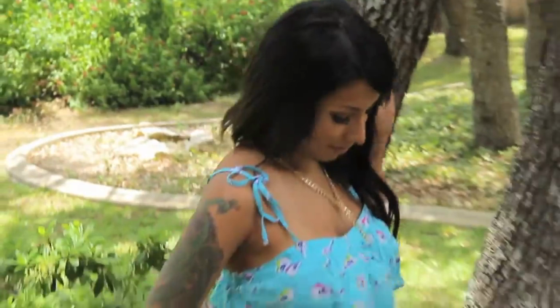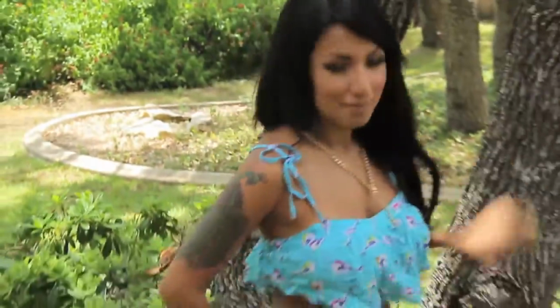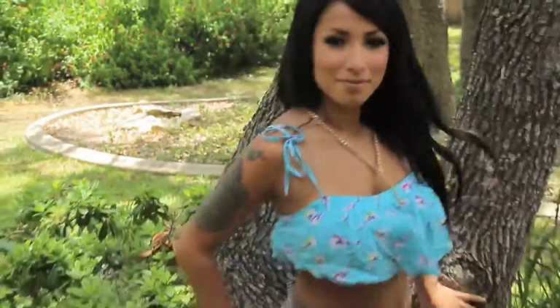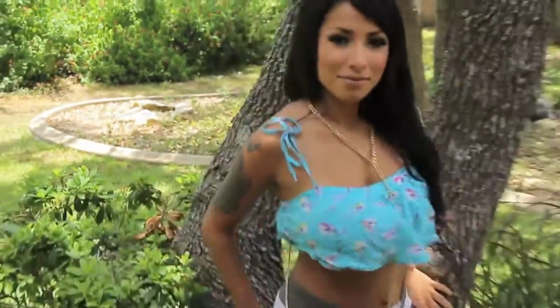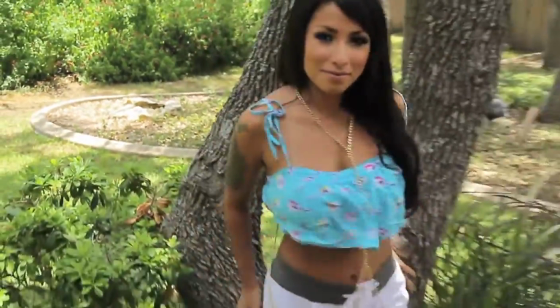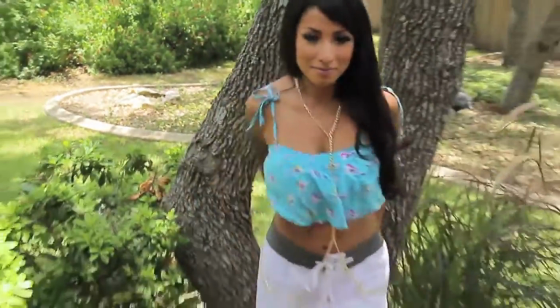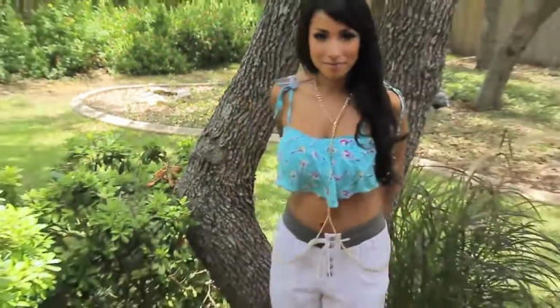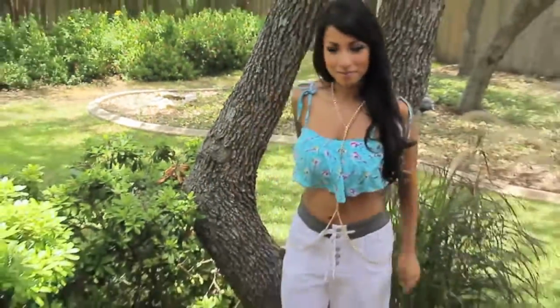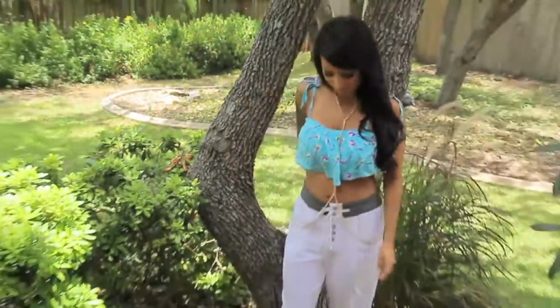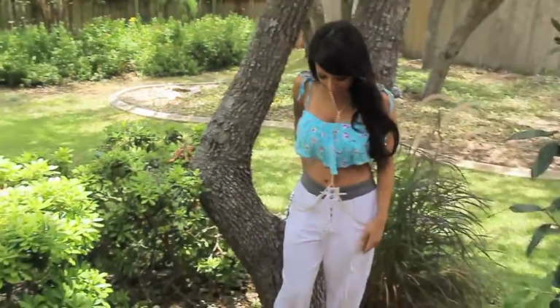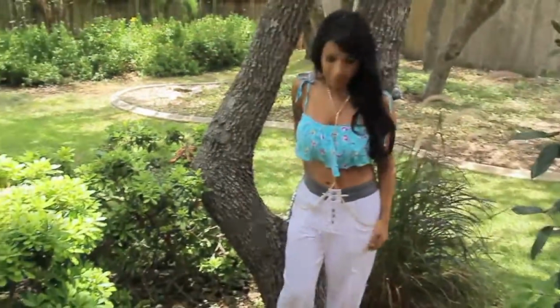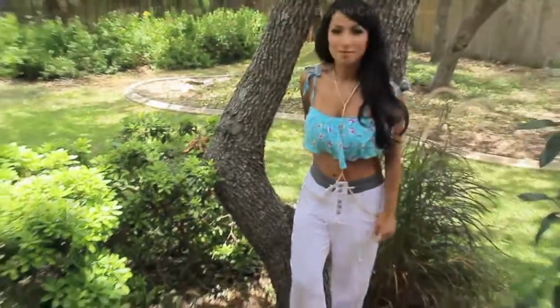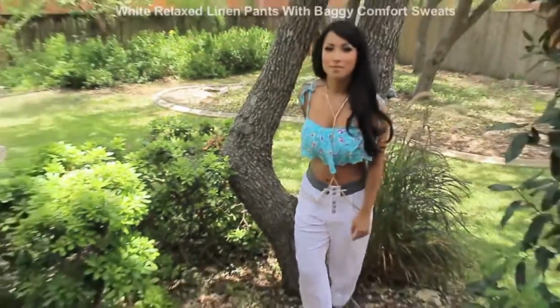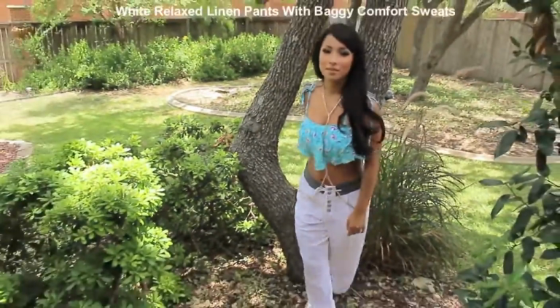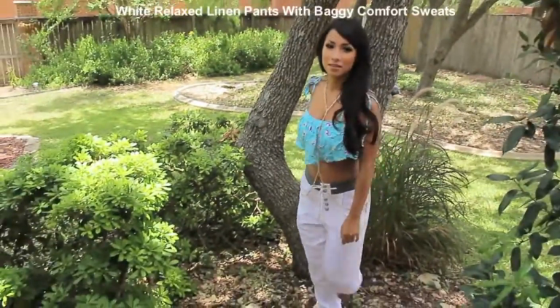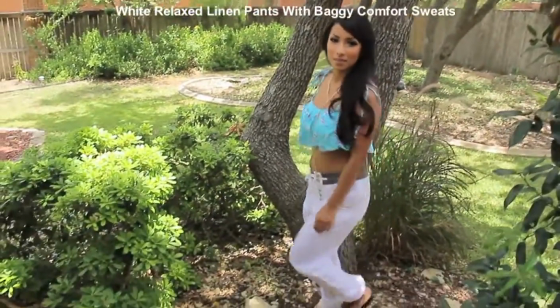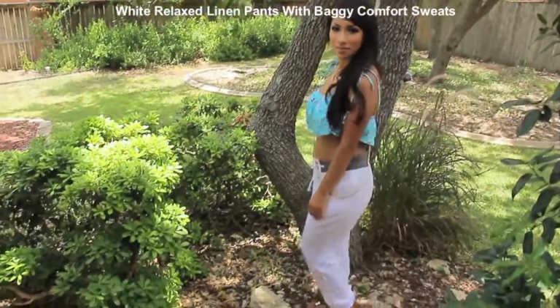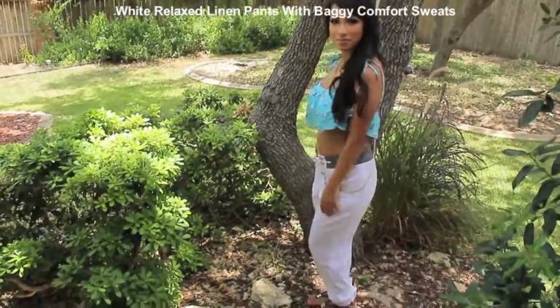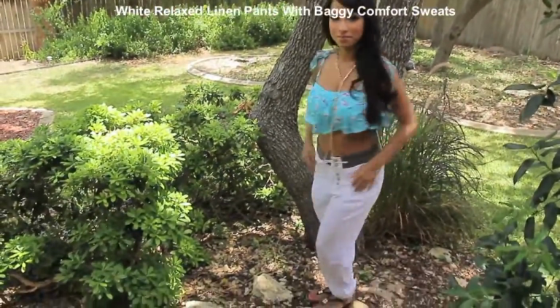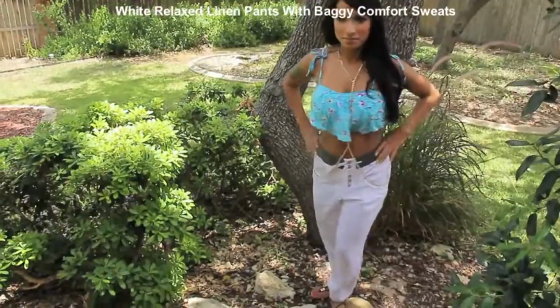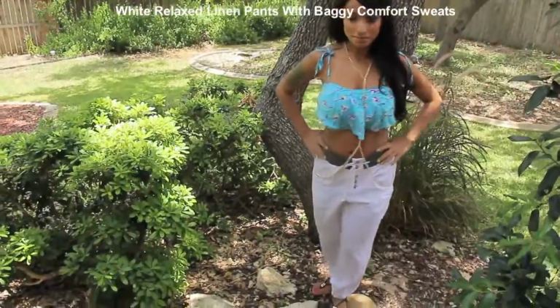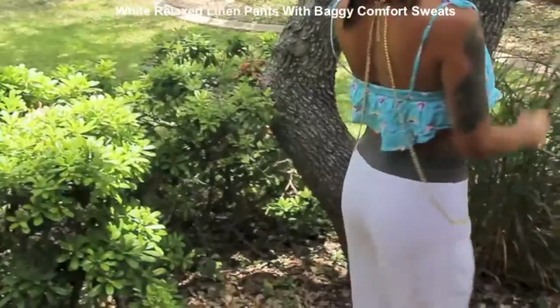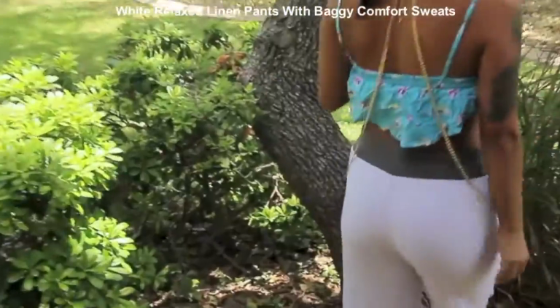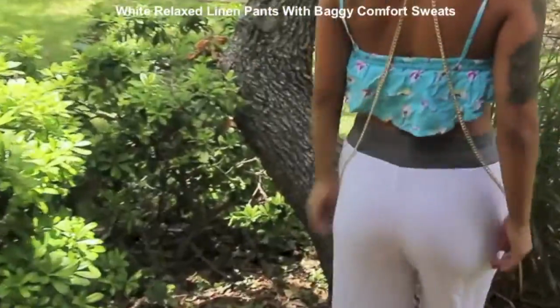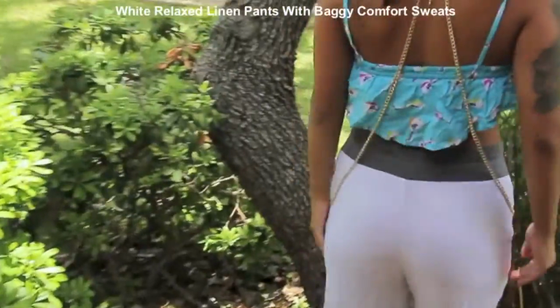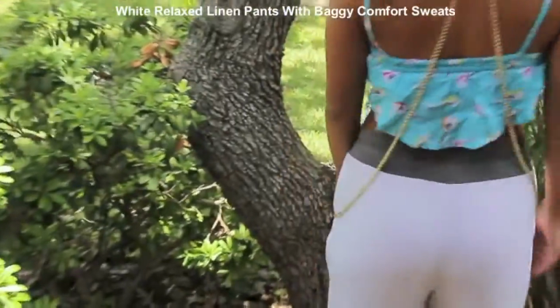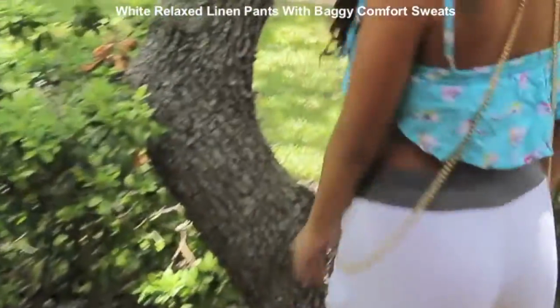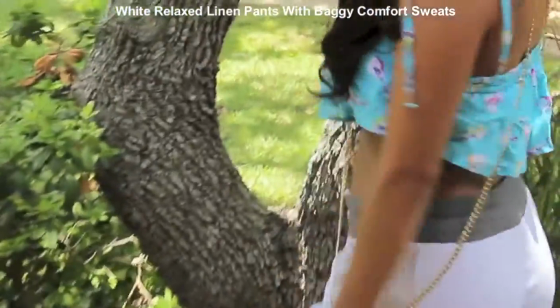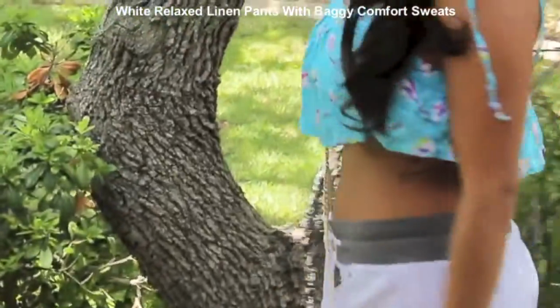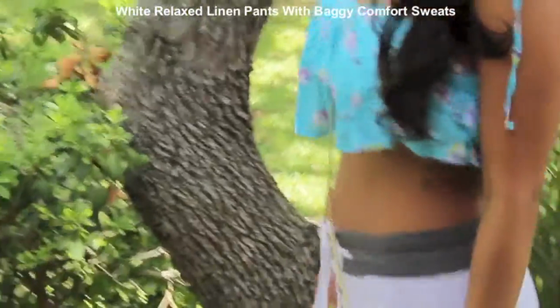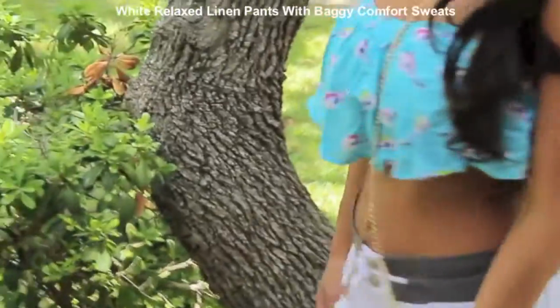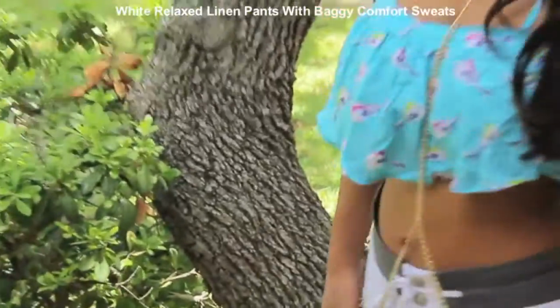I really love these white linen pants. They almost look like sweats. They're very comfortable and perfect for a casual day or a fun day at the beach.